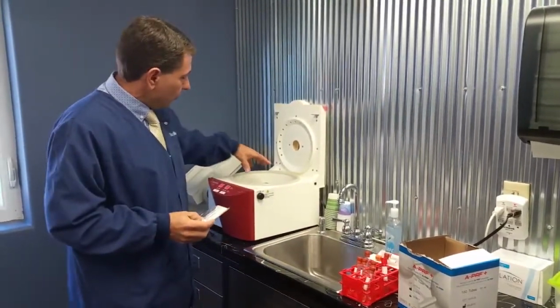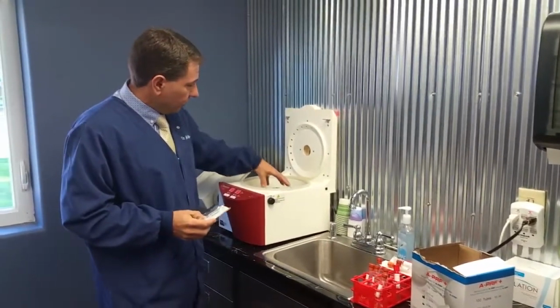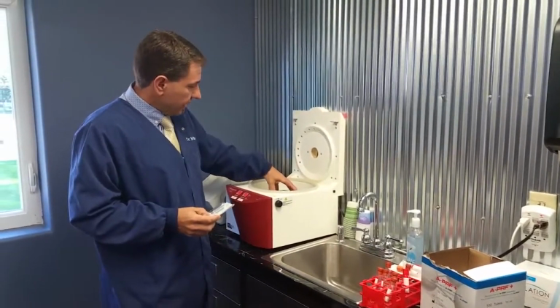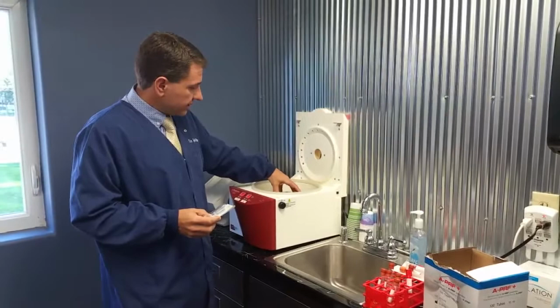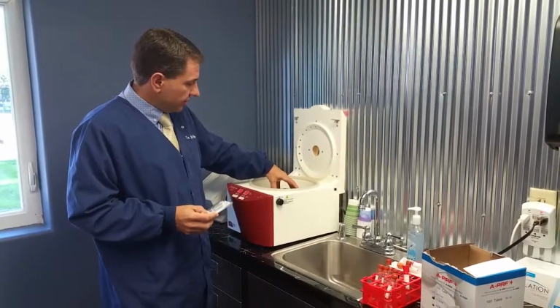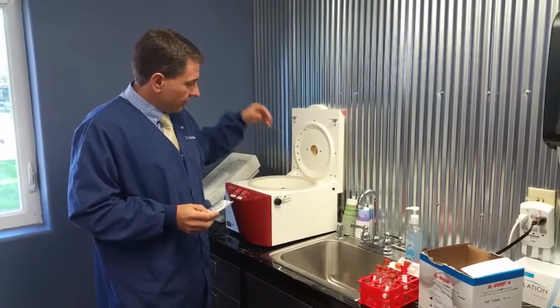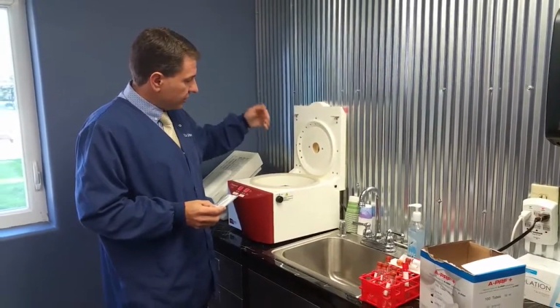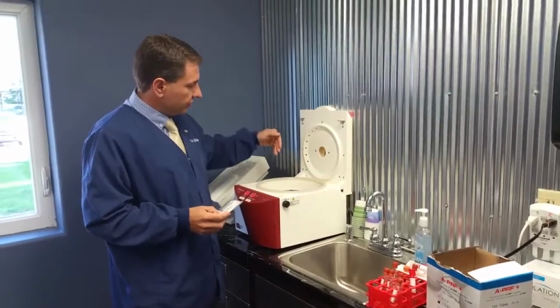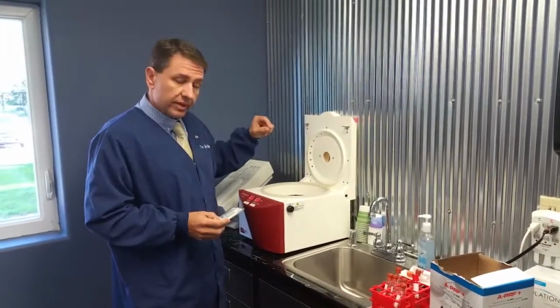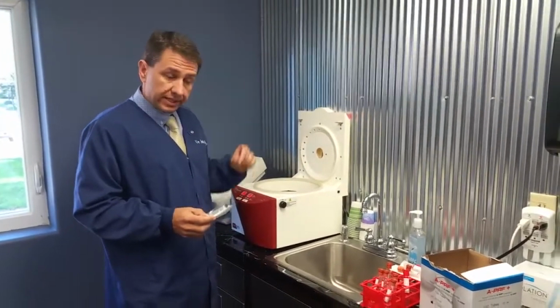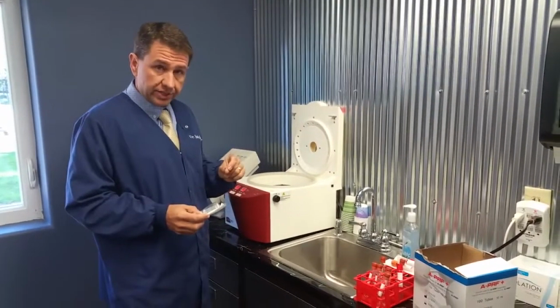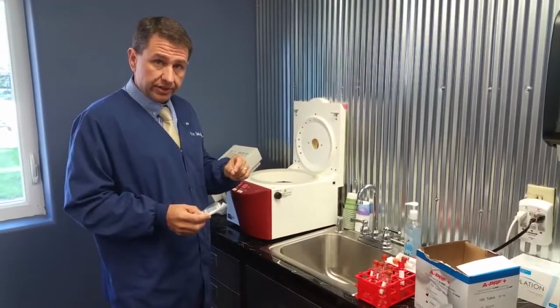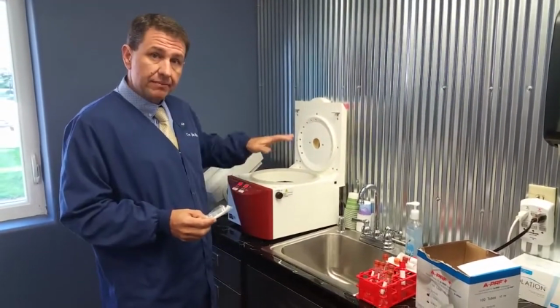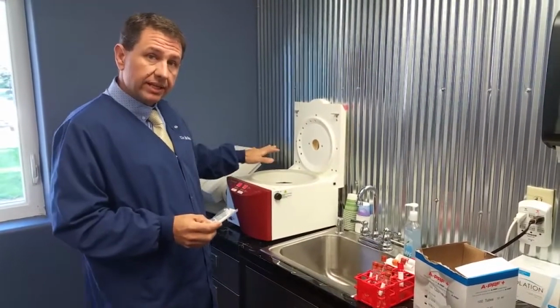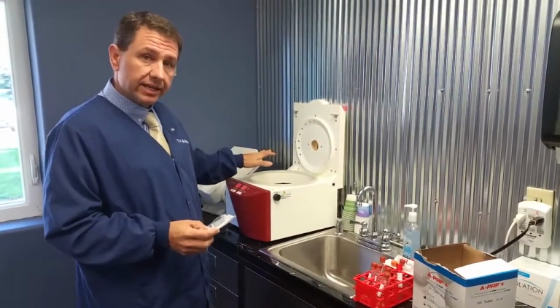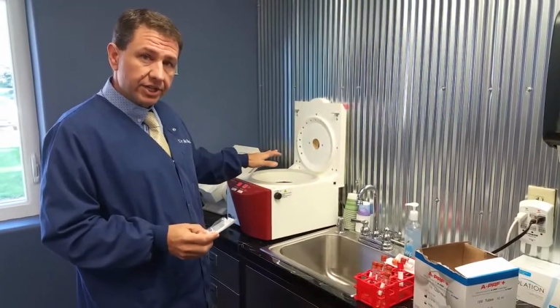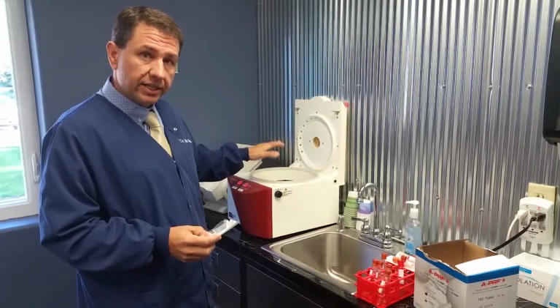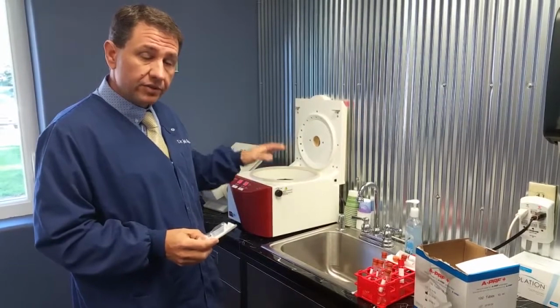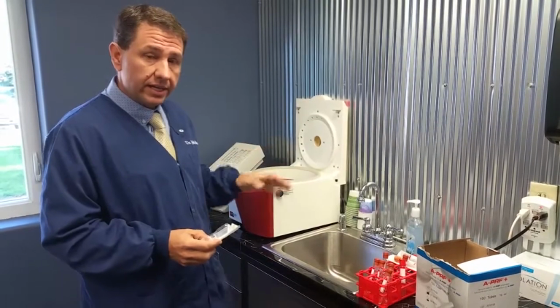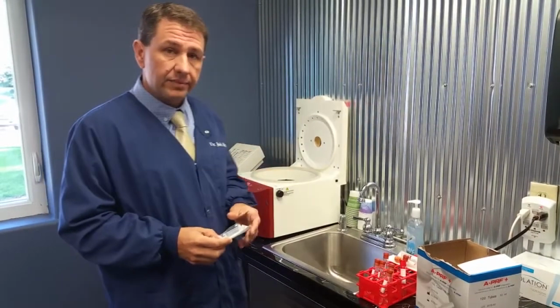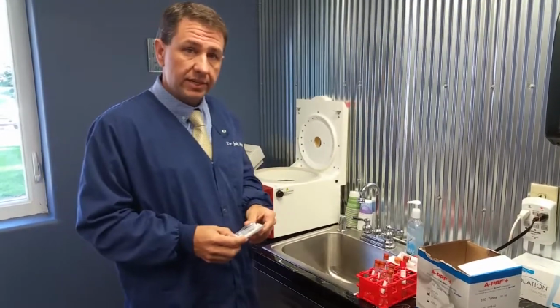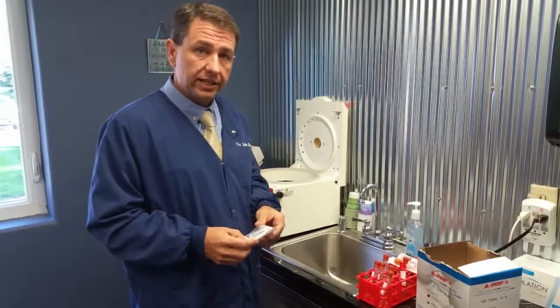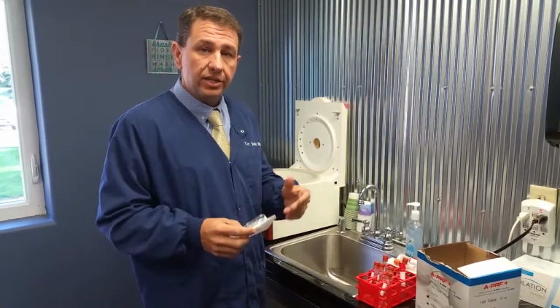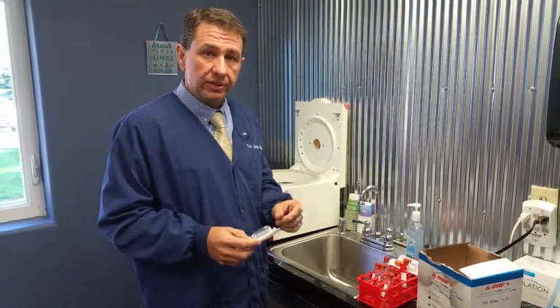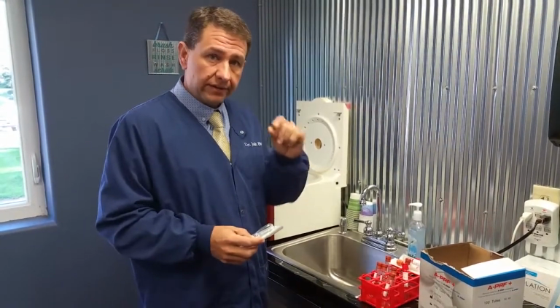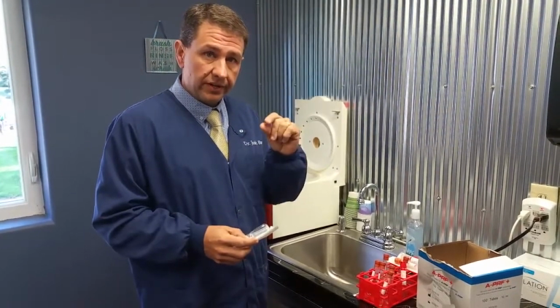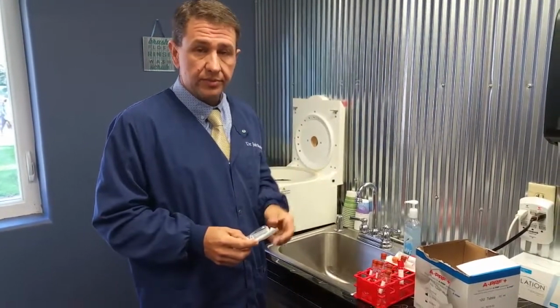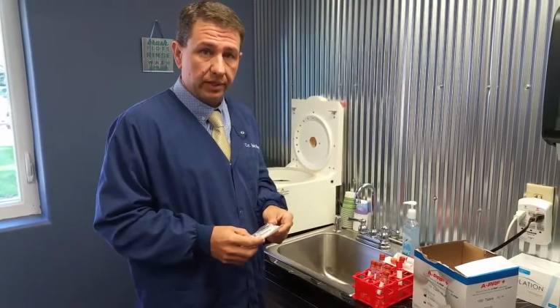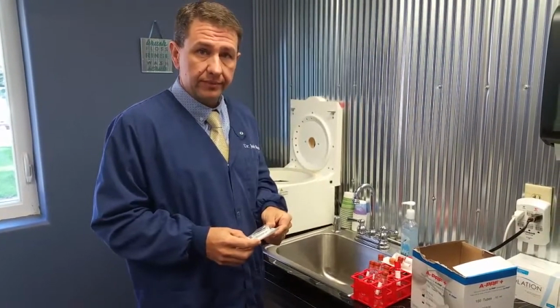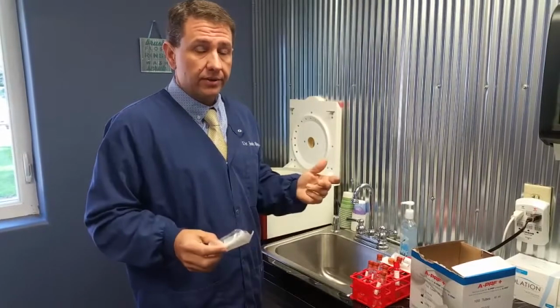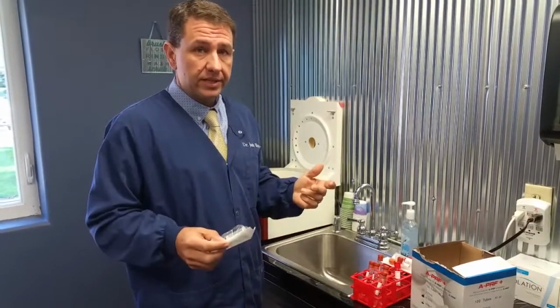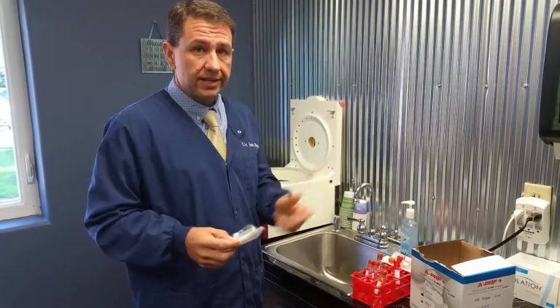One of the last things to know is that when you collect your material, immediately get it into the machine. If you don't get it into the machine immediately, you will get a very, very, very small plug. Those are my tips for today.